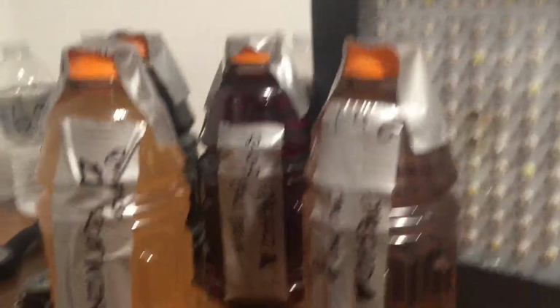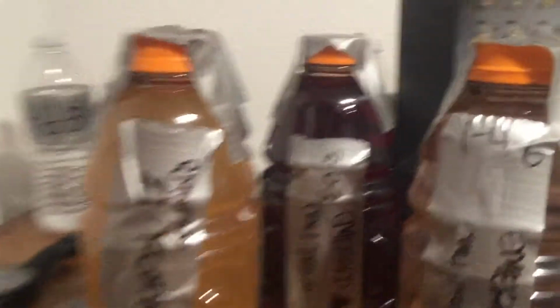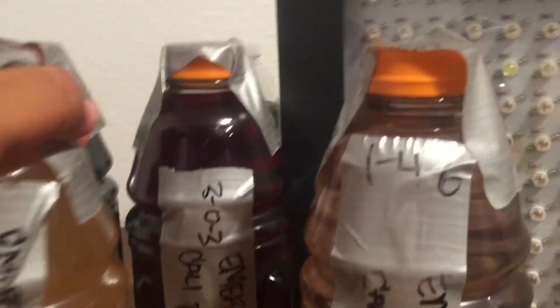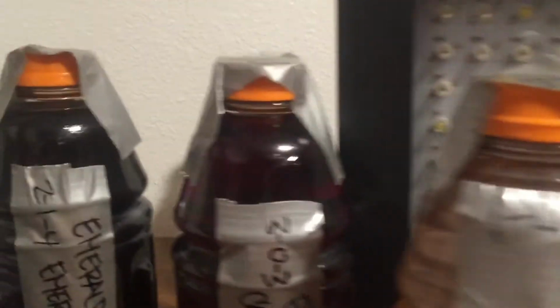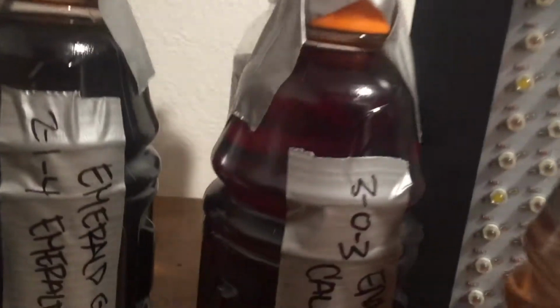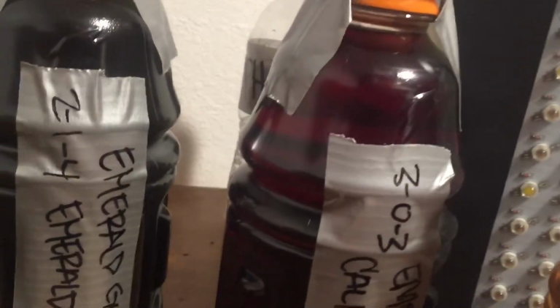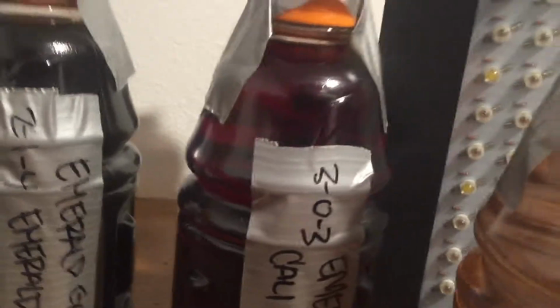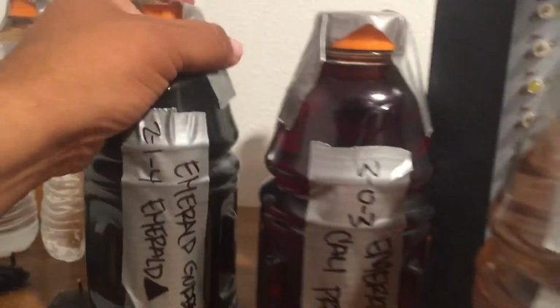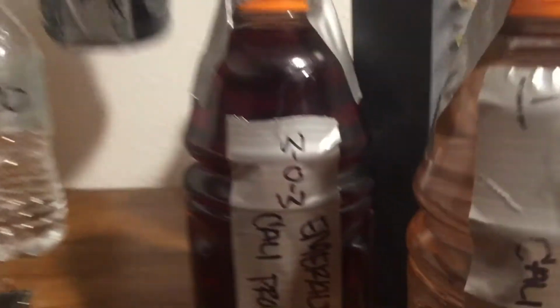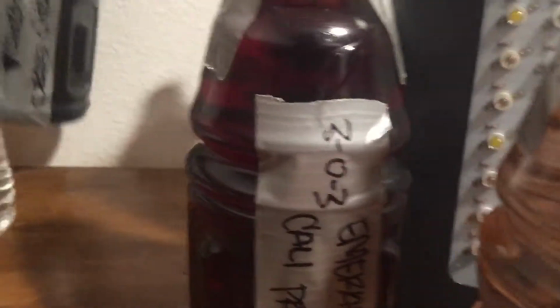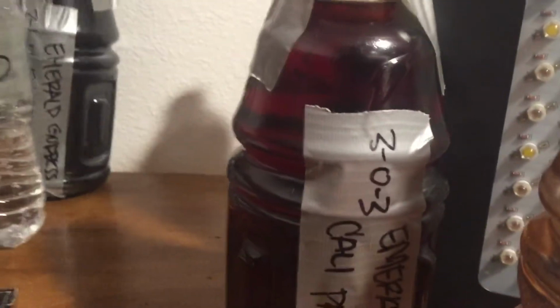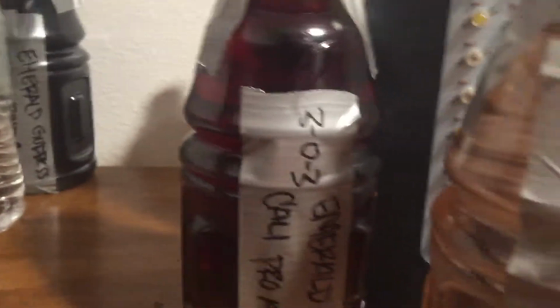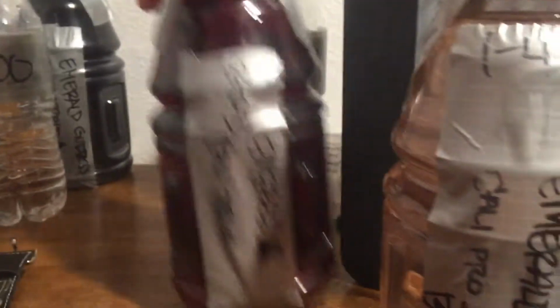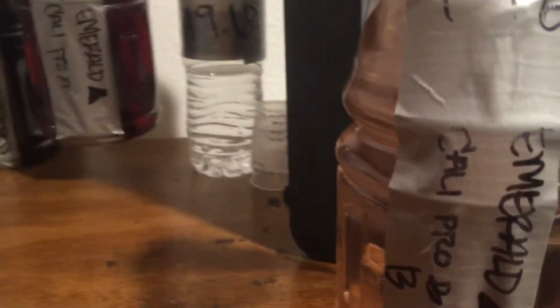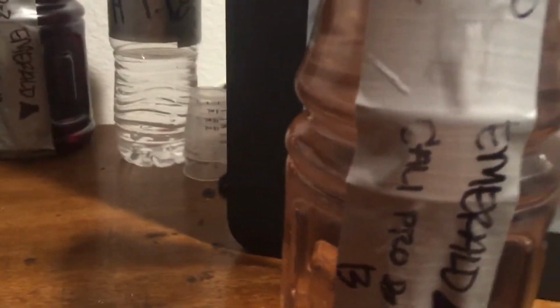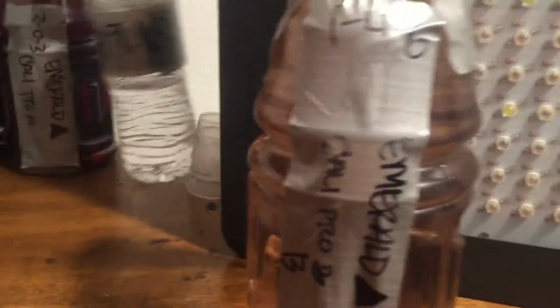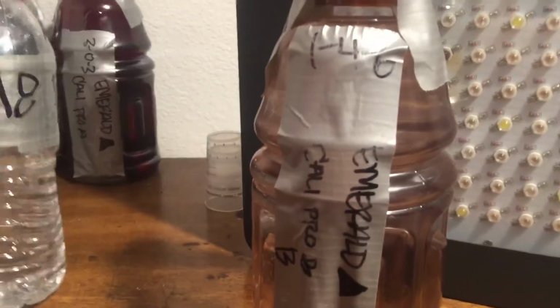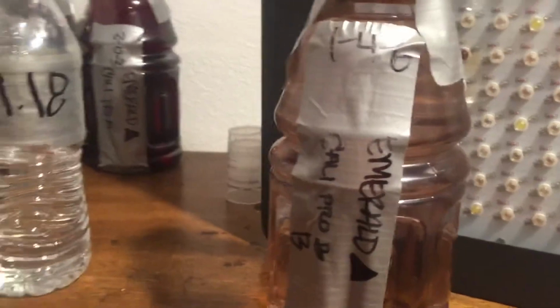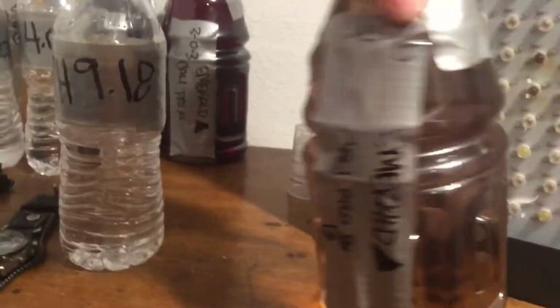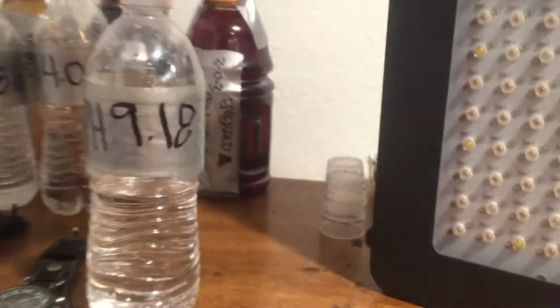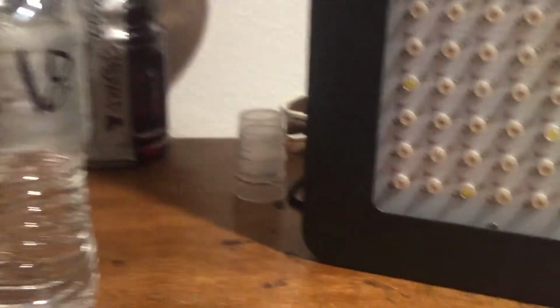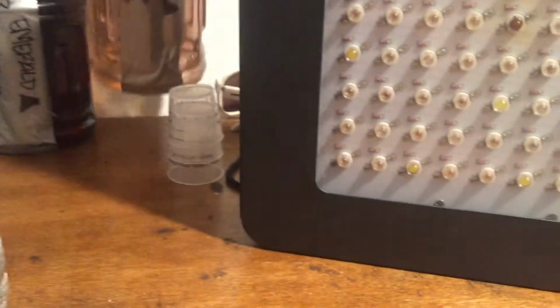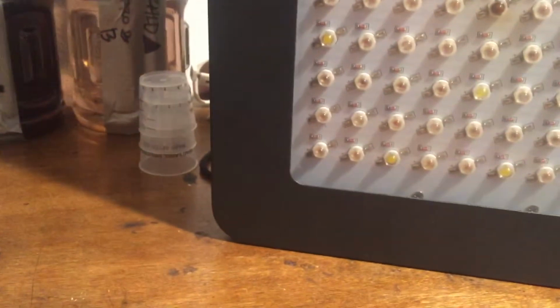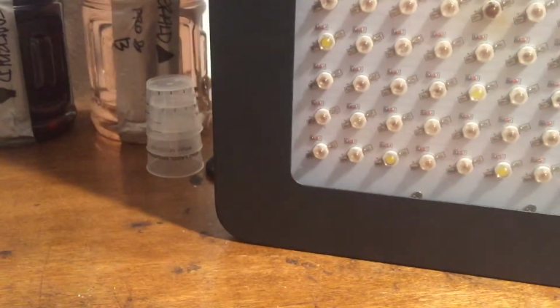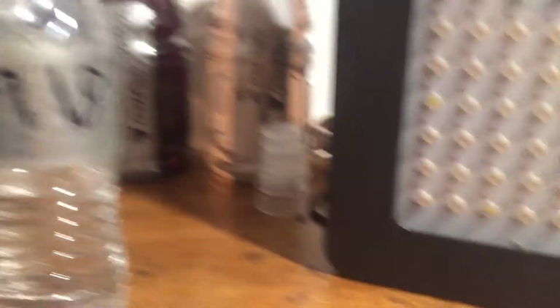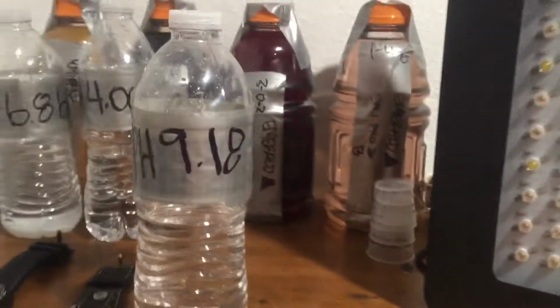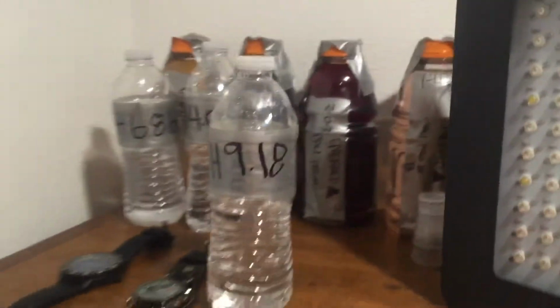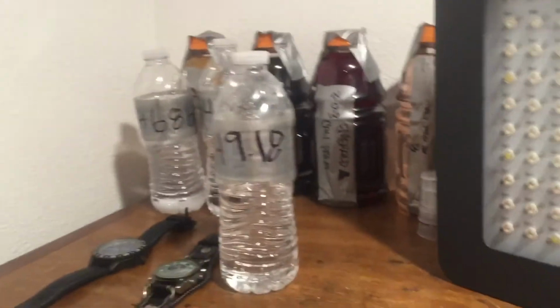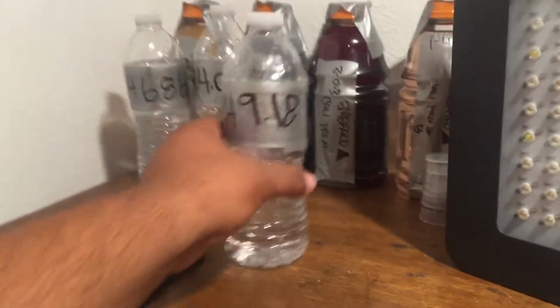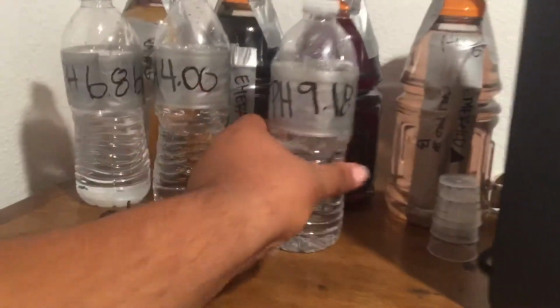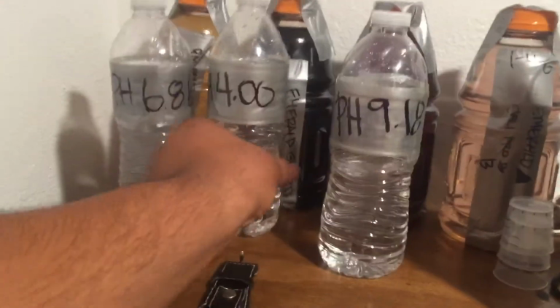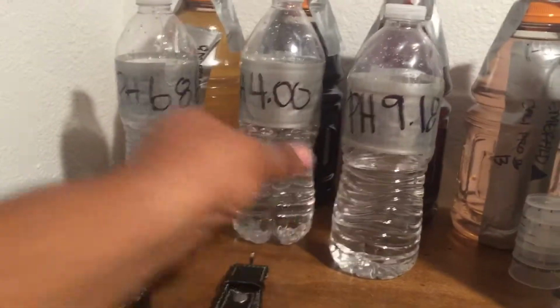Like I said, this is my second season using nutrients. I used nutrients last year, I'll use nutrients again this year. Next year I'm going to try to go full organic — I'm going to try to do it.